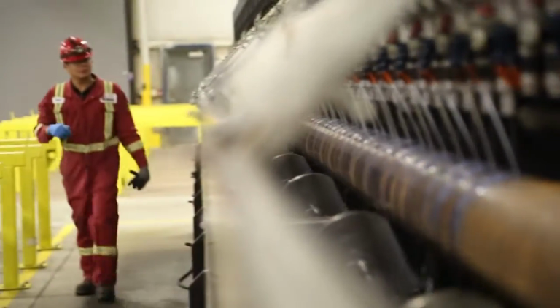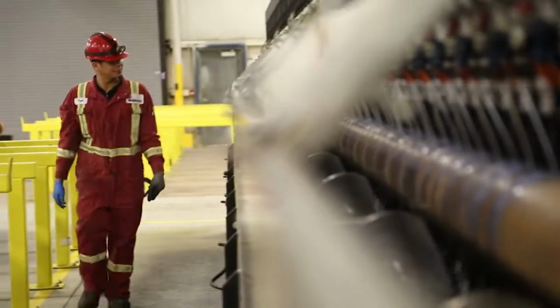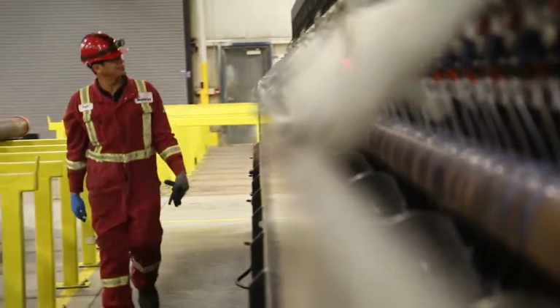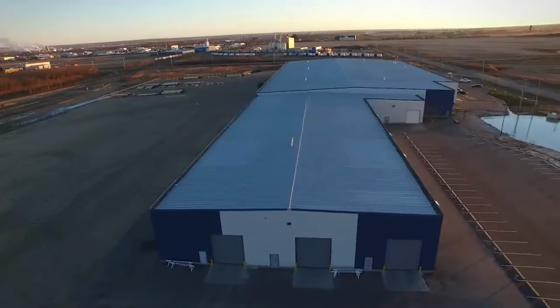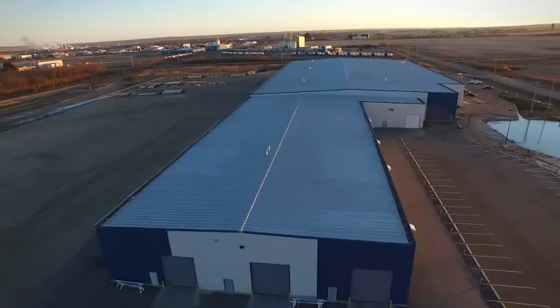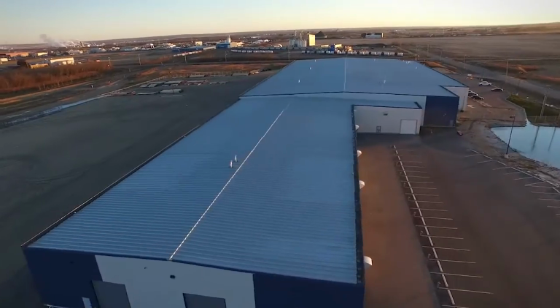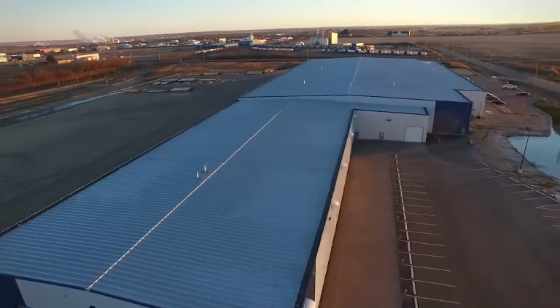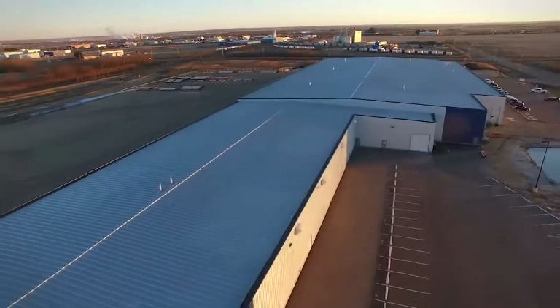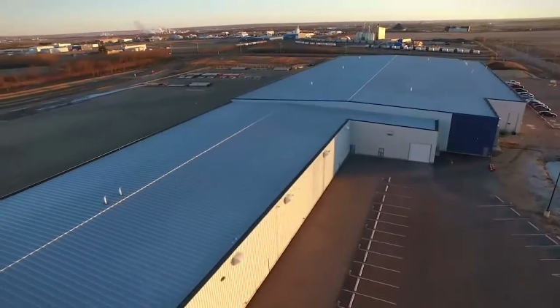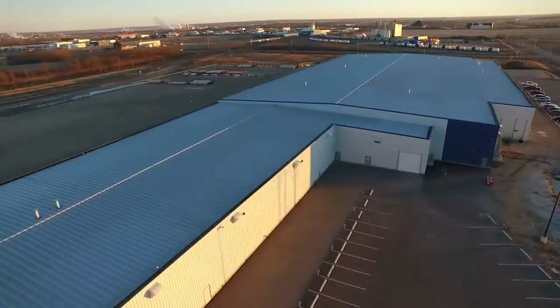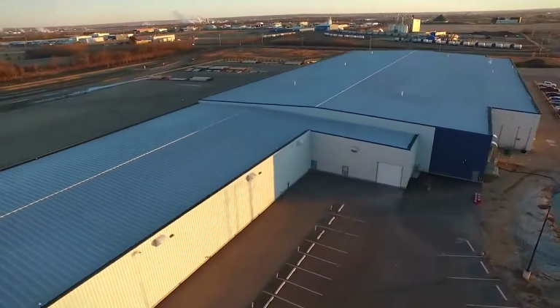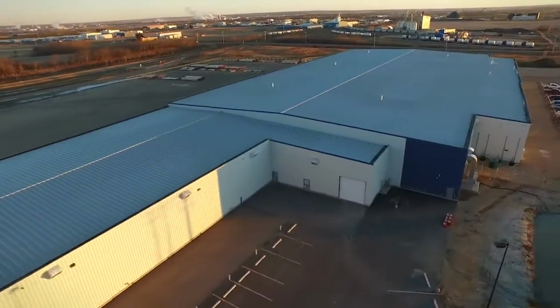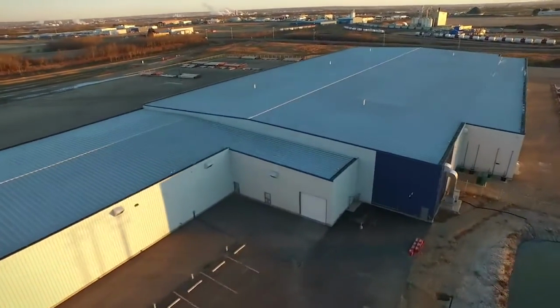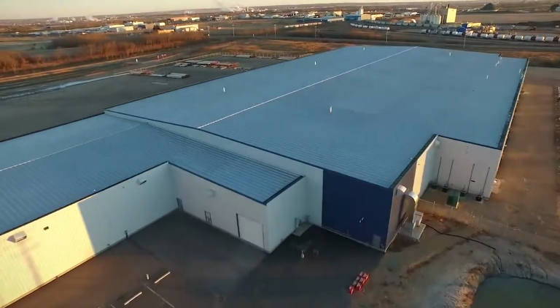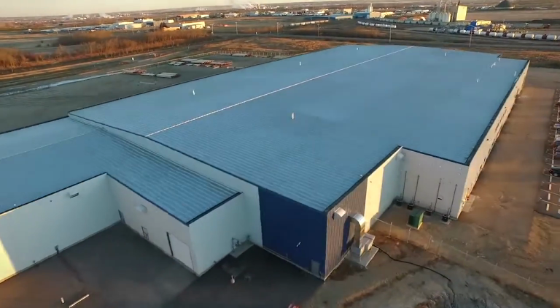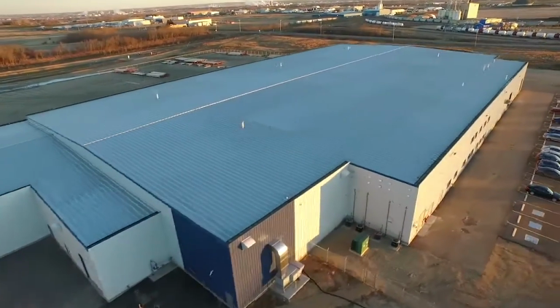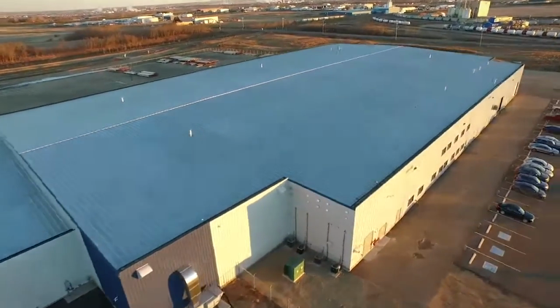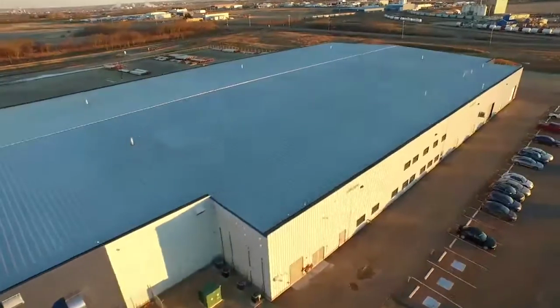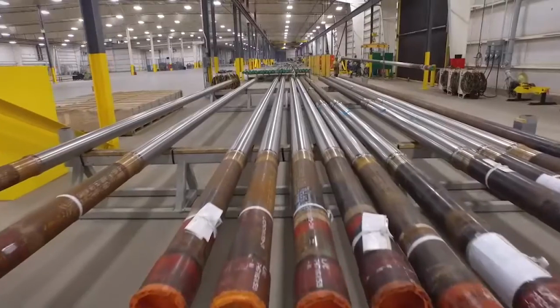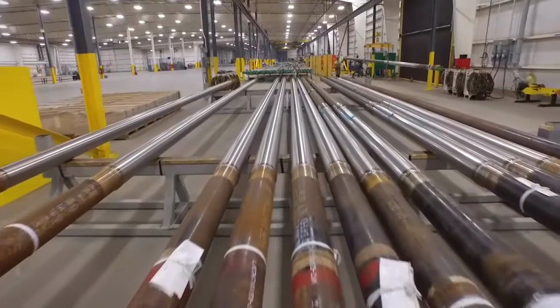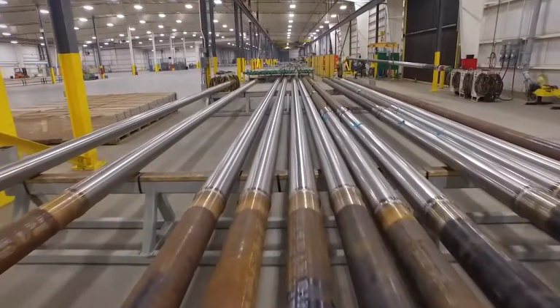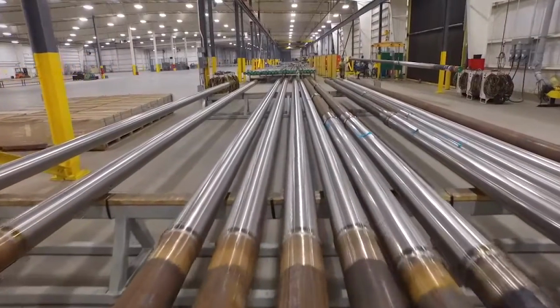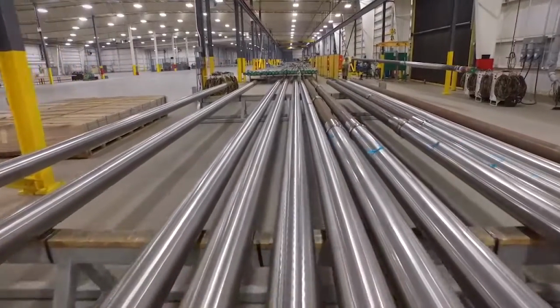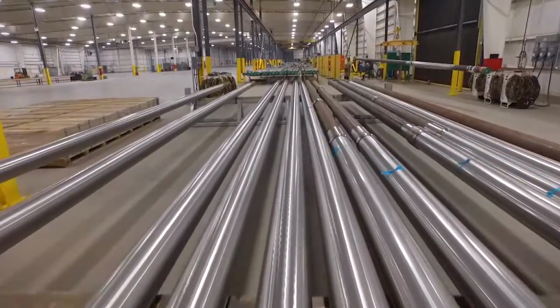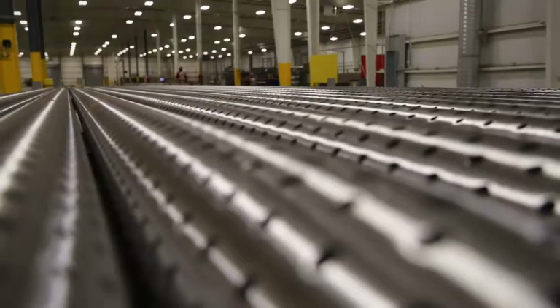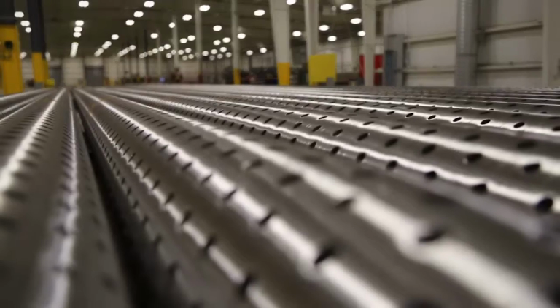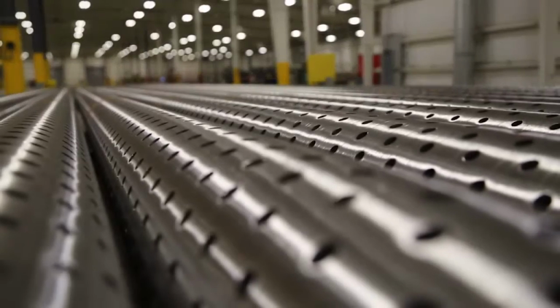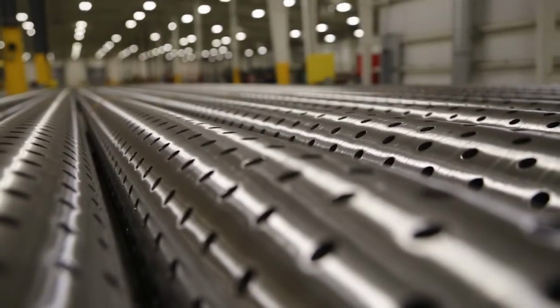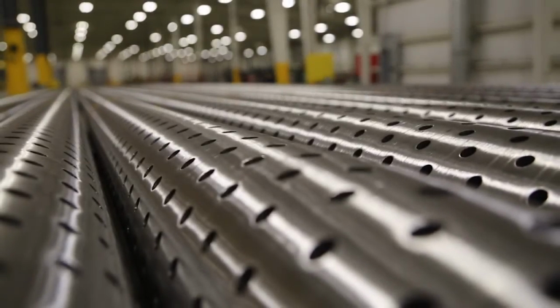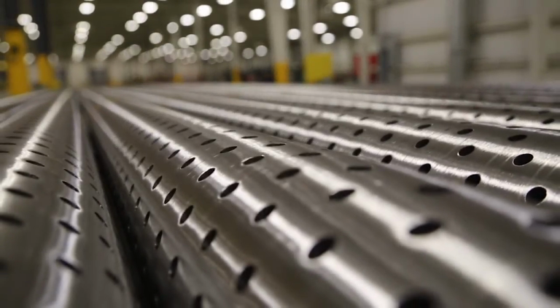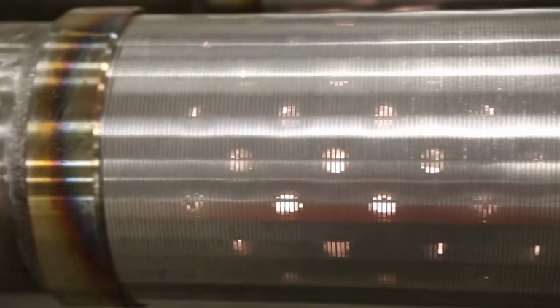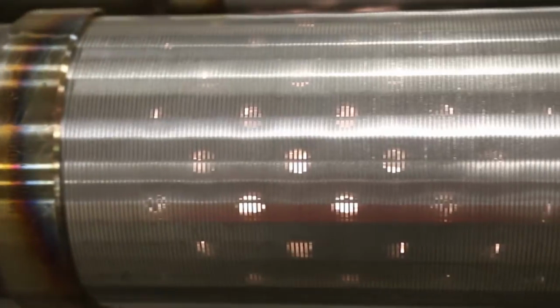Located in Fort Saskatchewan, the 130,000 square foot plant is dedicated solely to the manufacture, assembly, testing, and distribution of thermal and non-thermal well screens that mitigate production risks in this area.